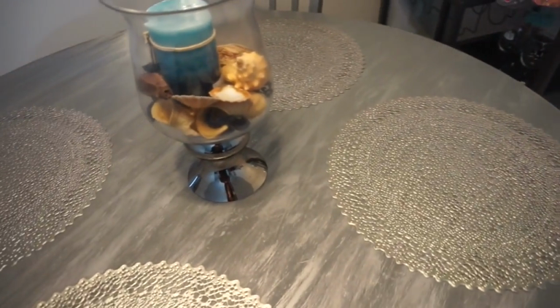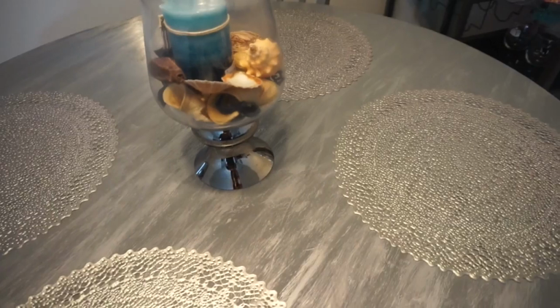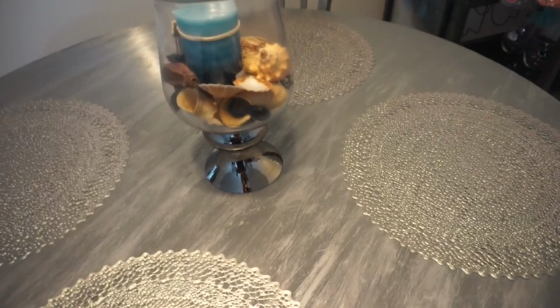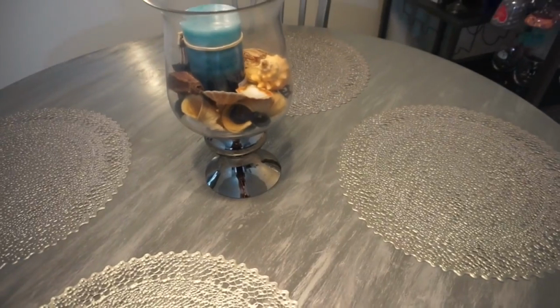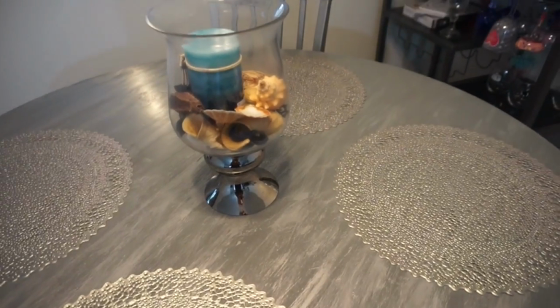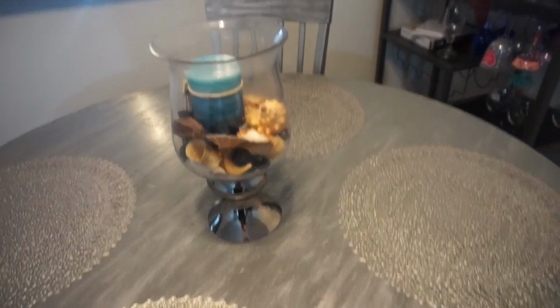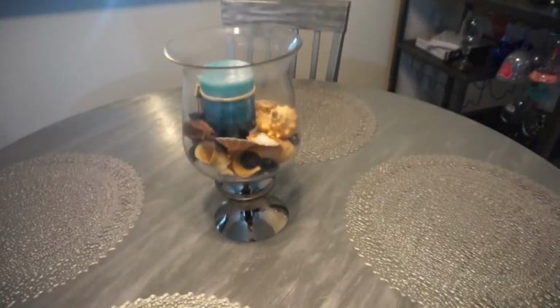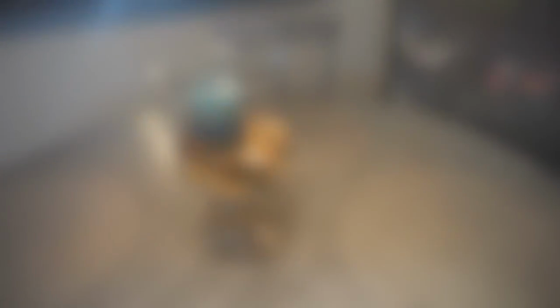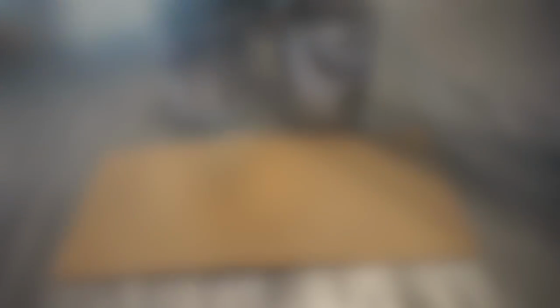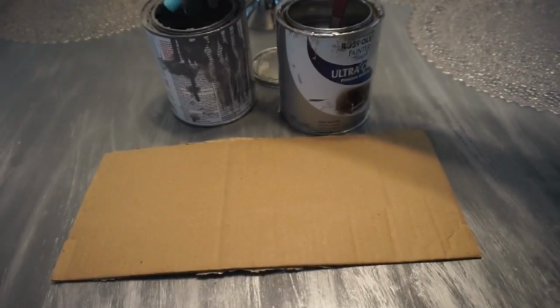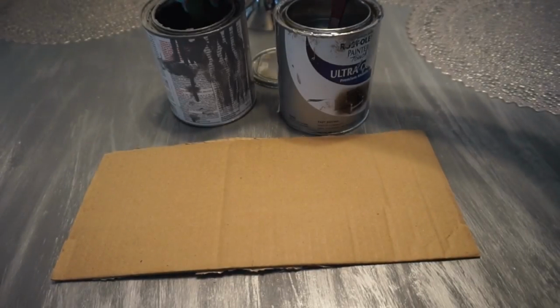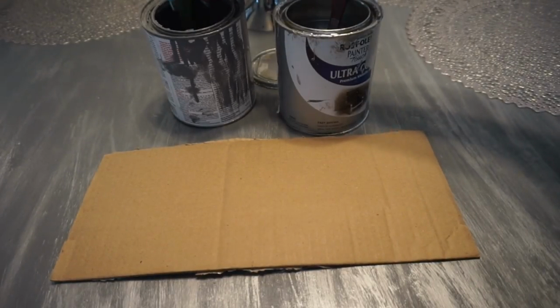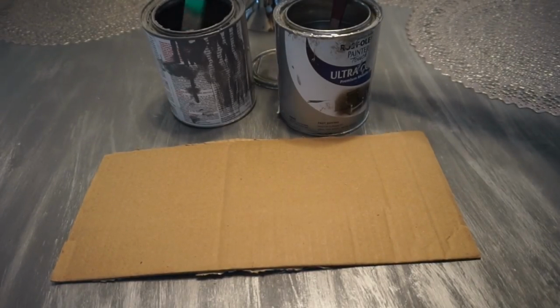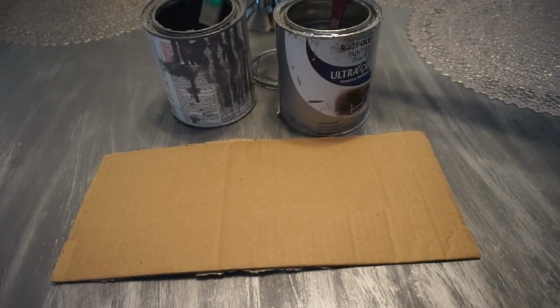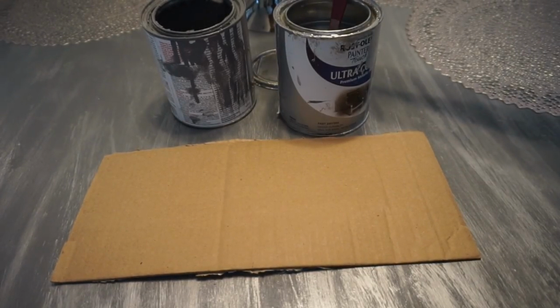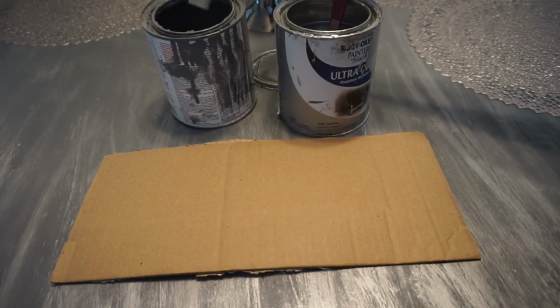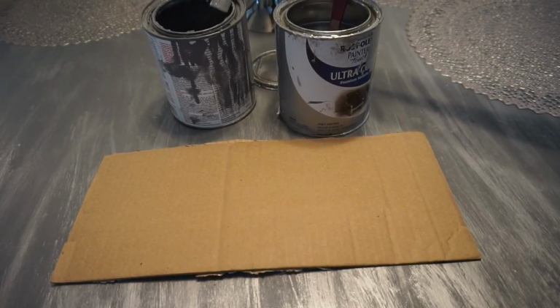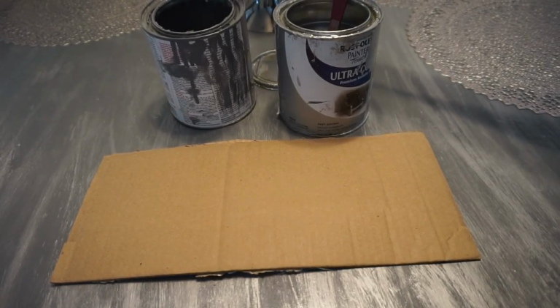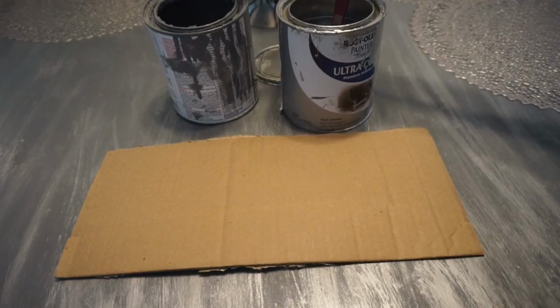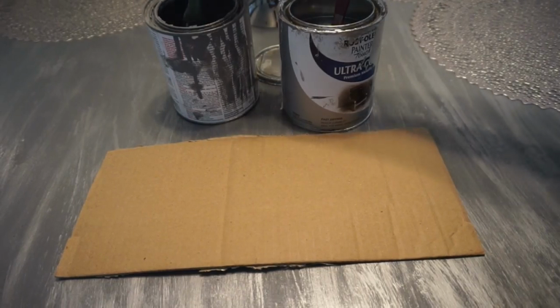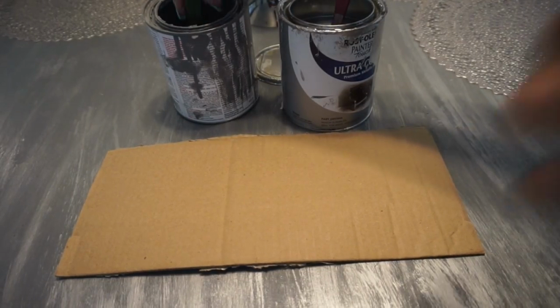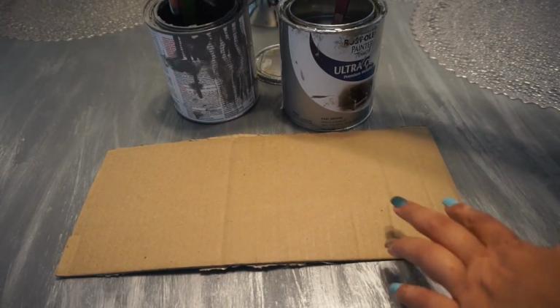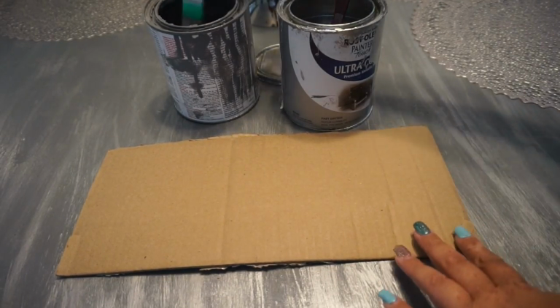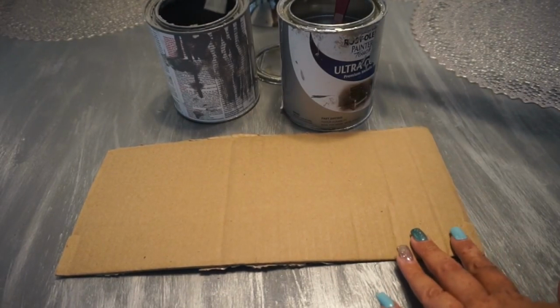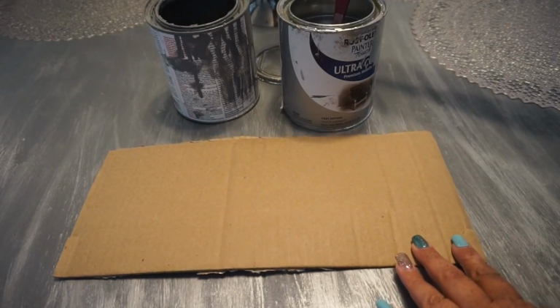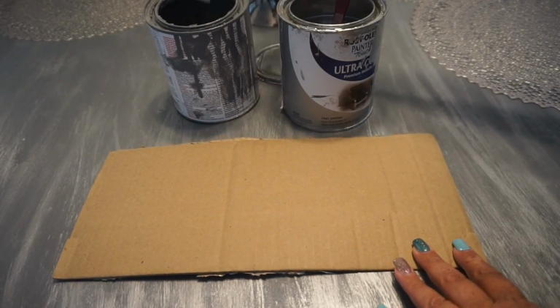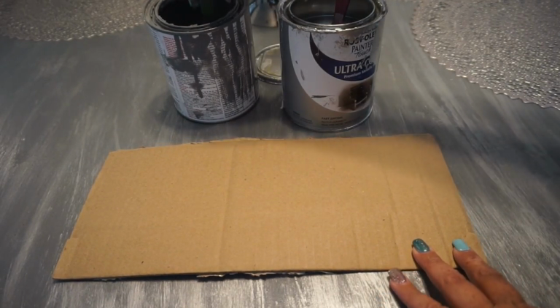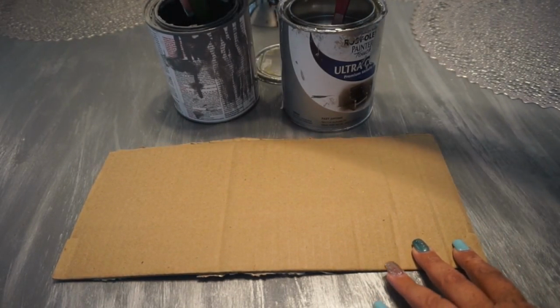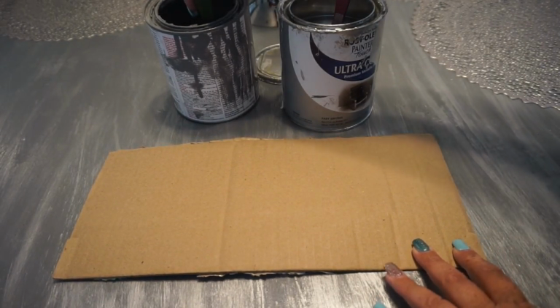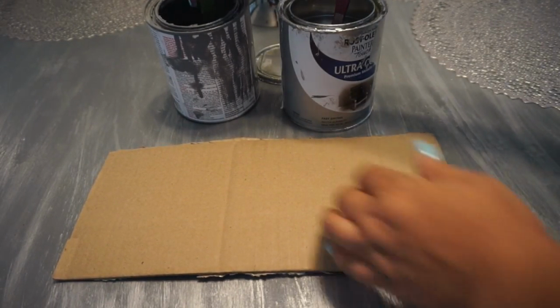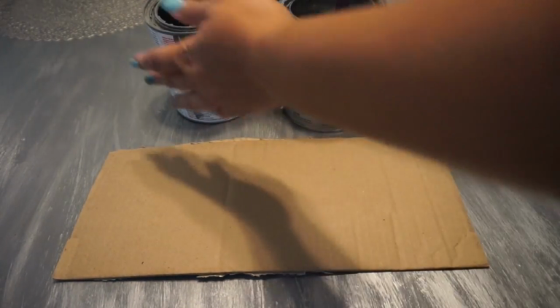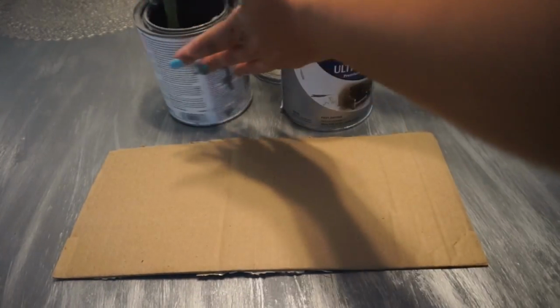I am painting on a cardboard box because I don't have a piece of wood. So basically, take your gray wood stain first.